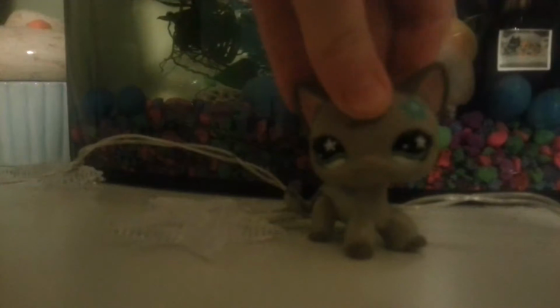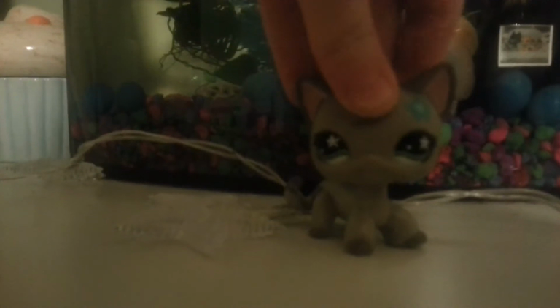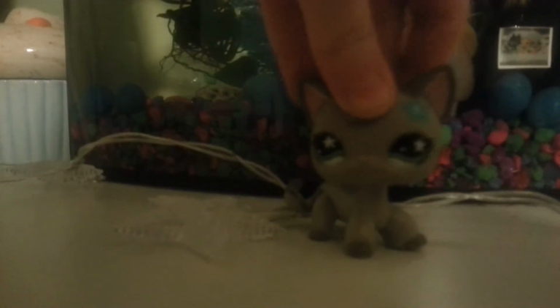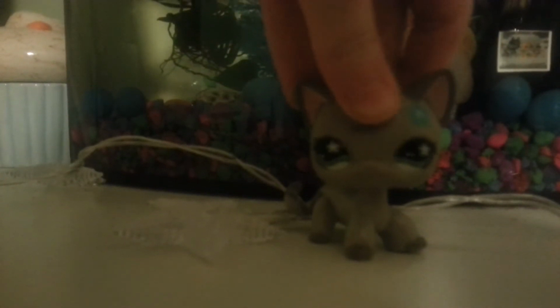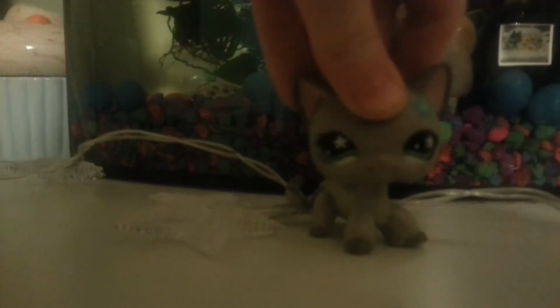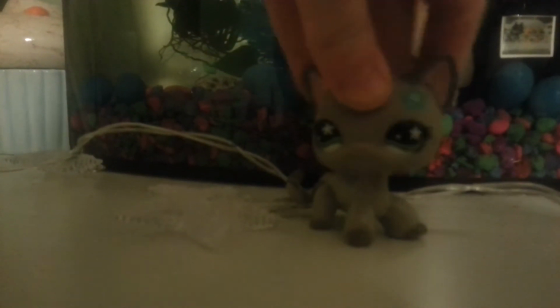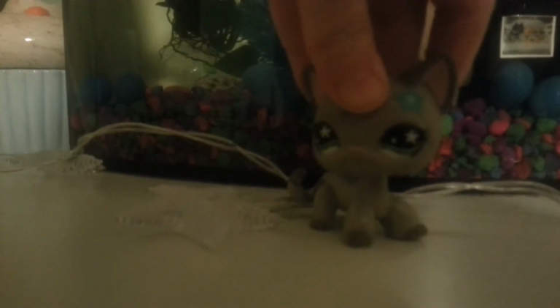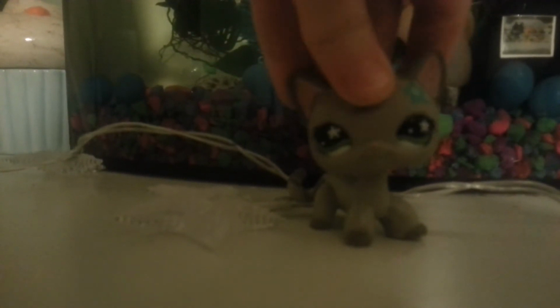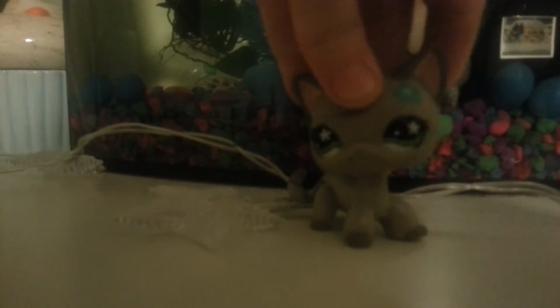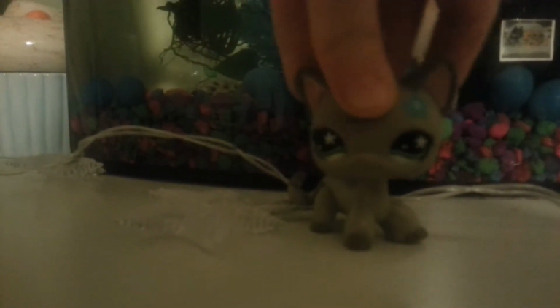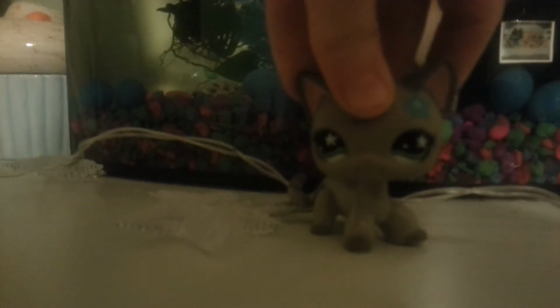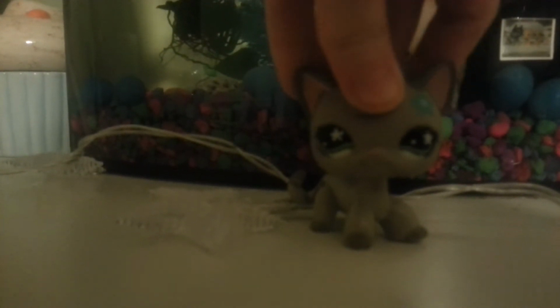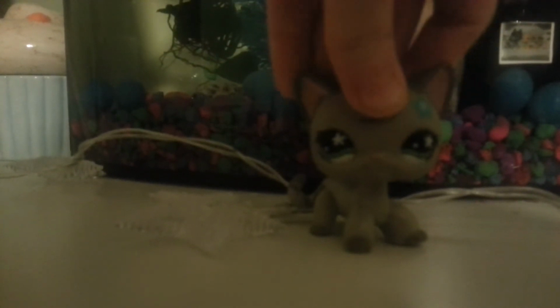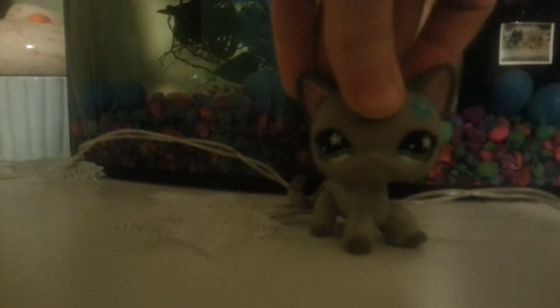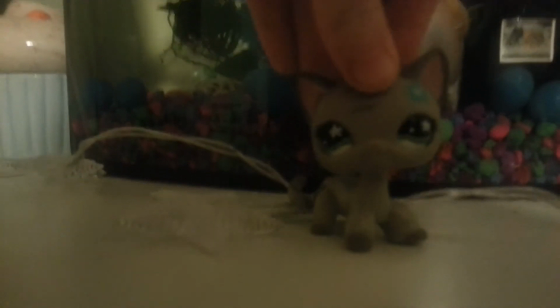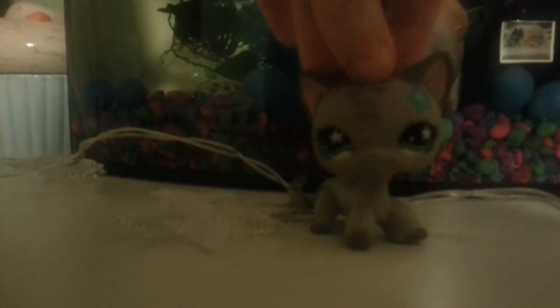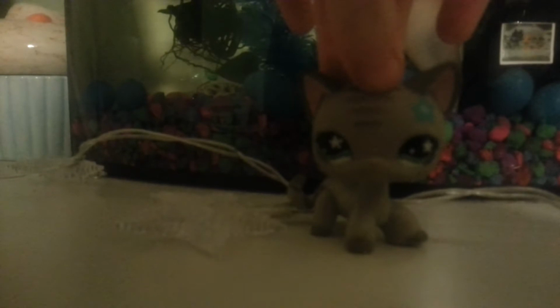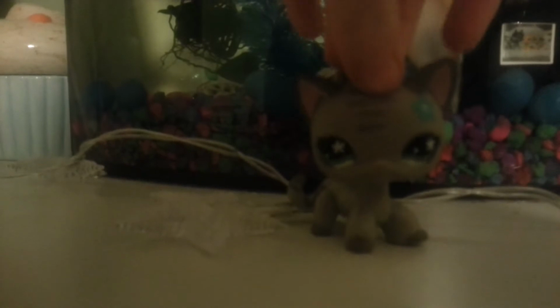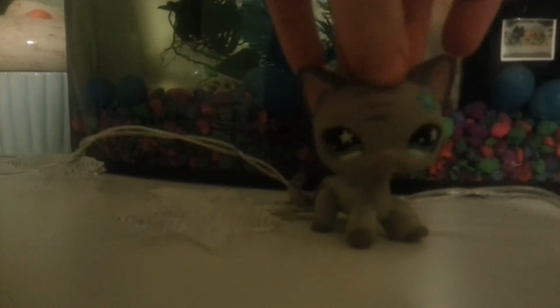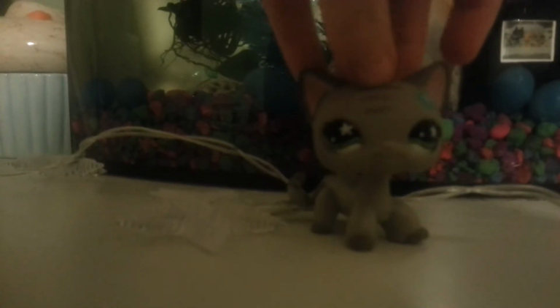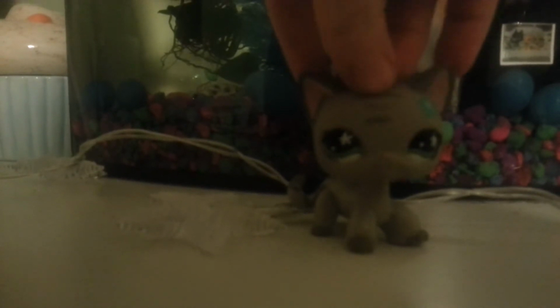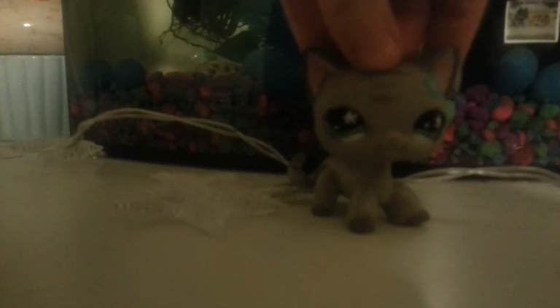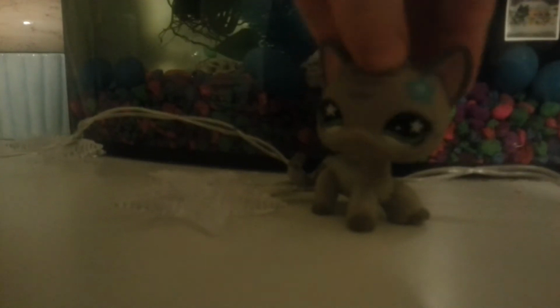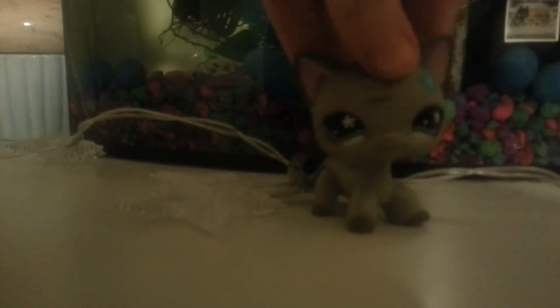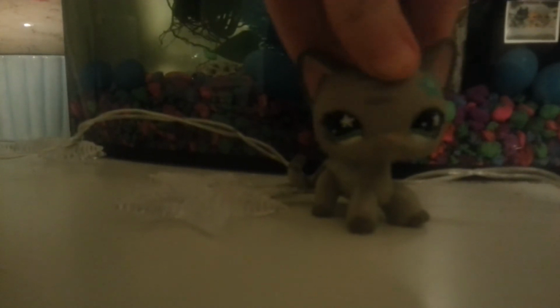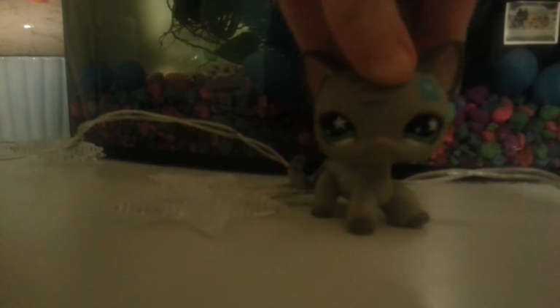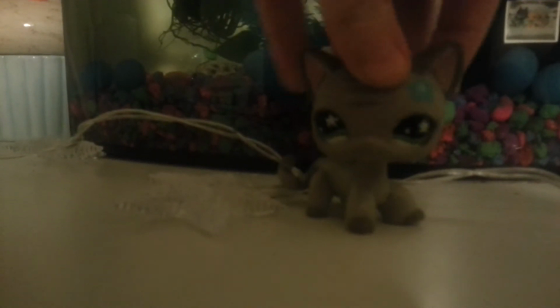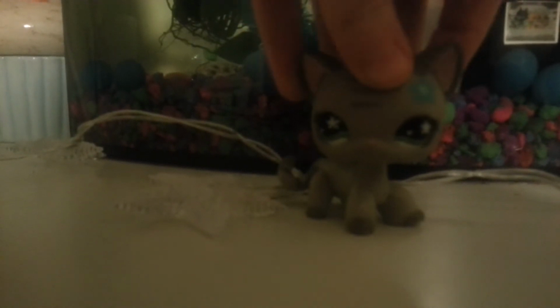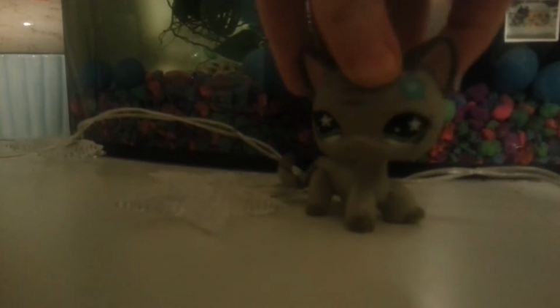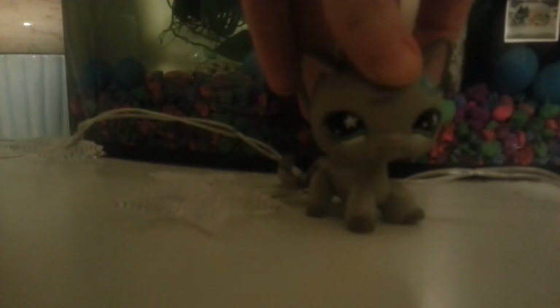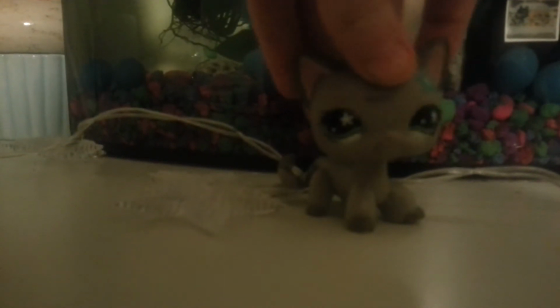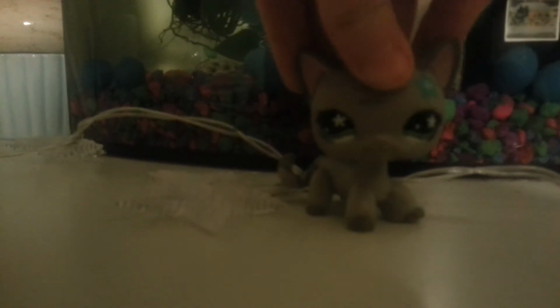Hey guys, it's Wolfflower9 here, and today I just got back from a kid's assignment, and I picked up some things while I was there.